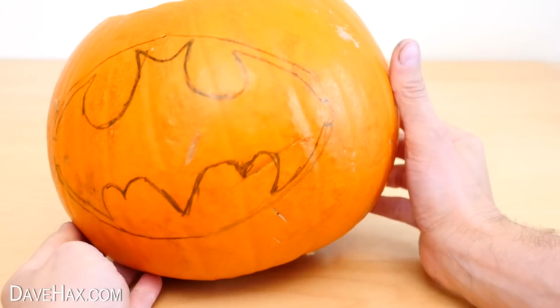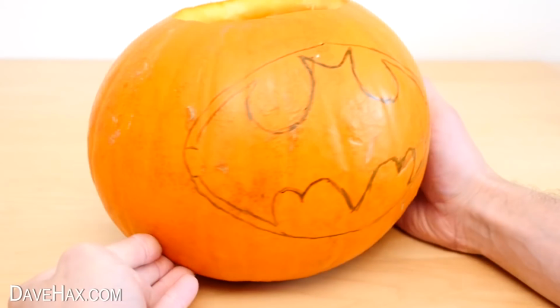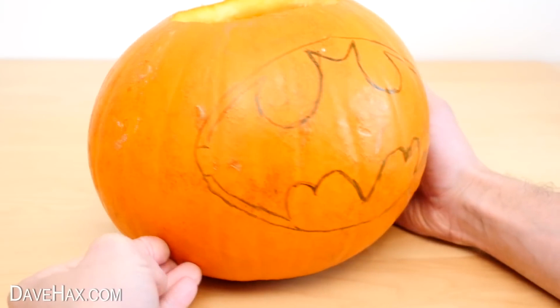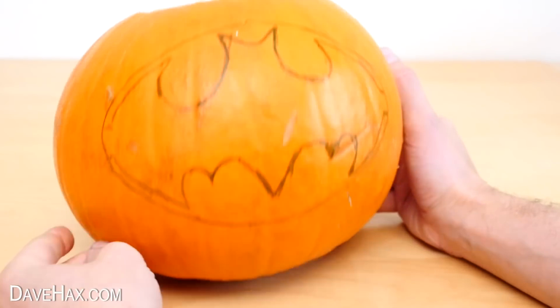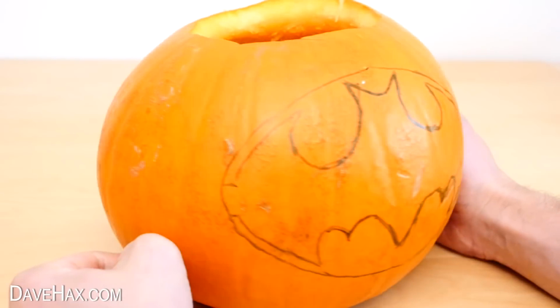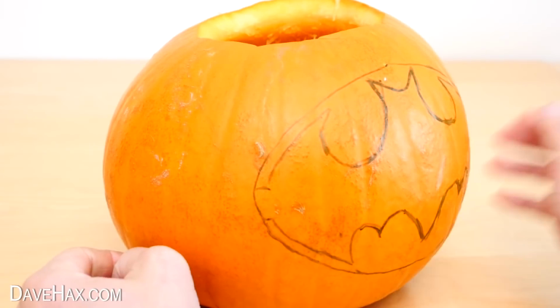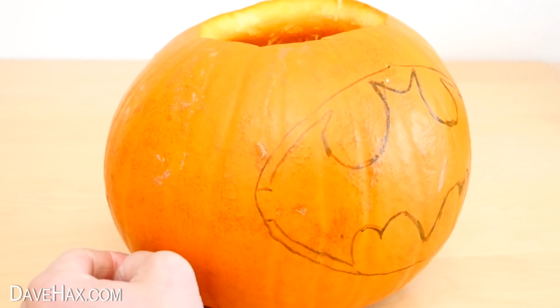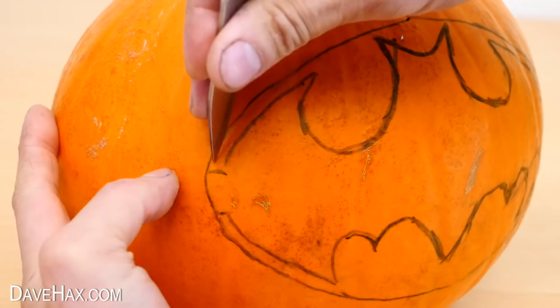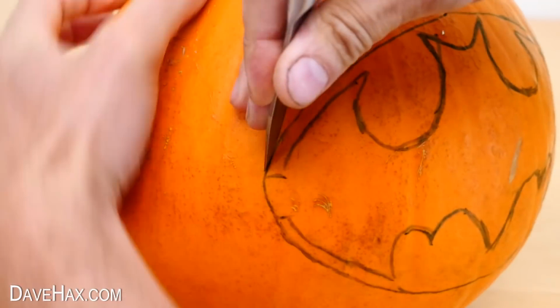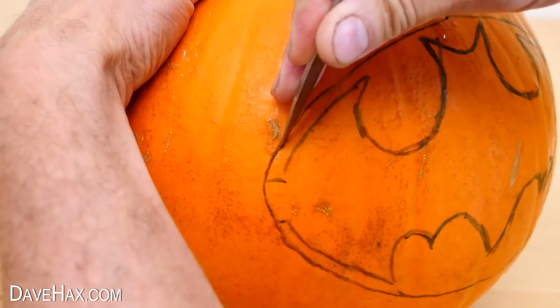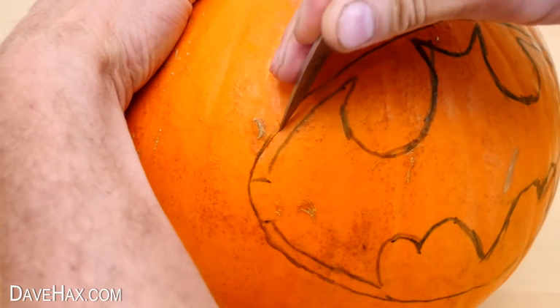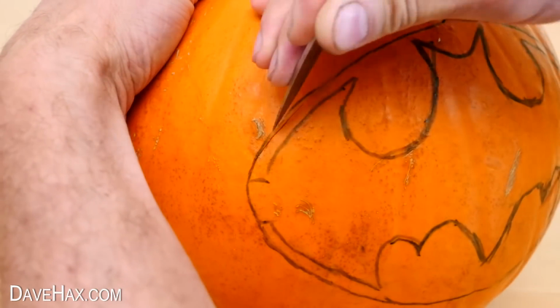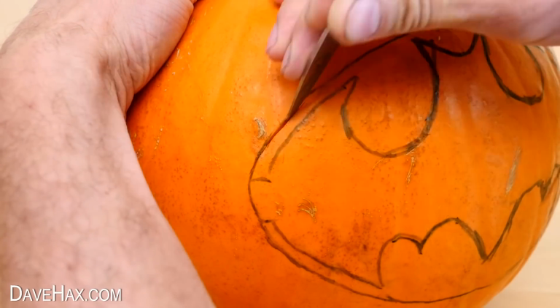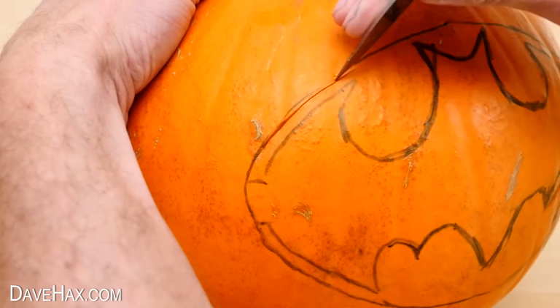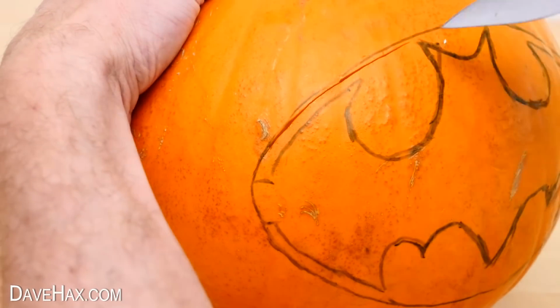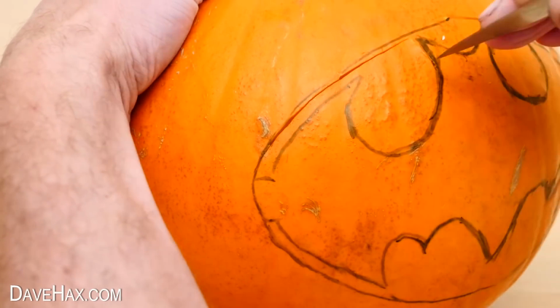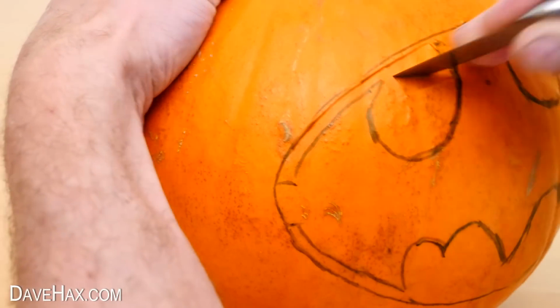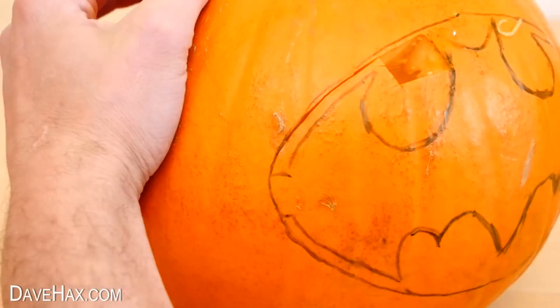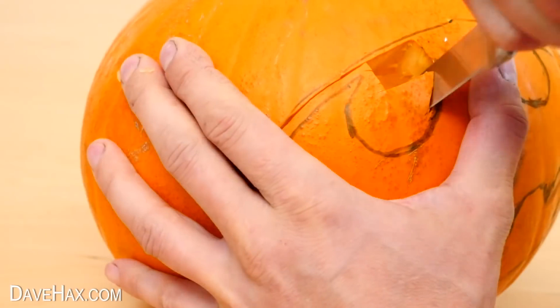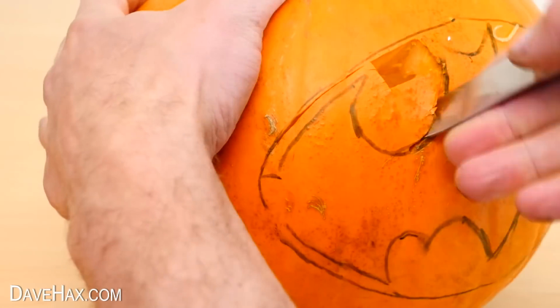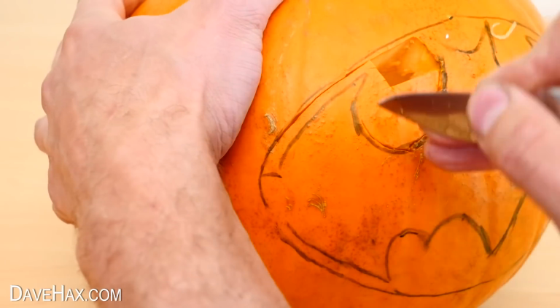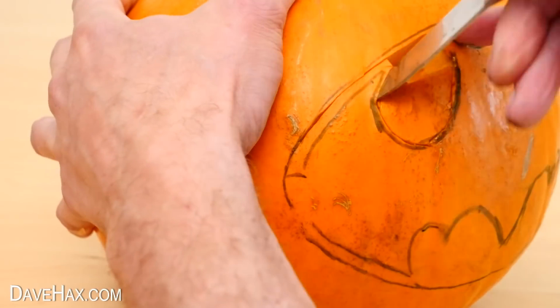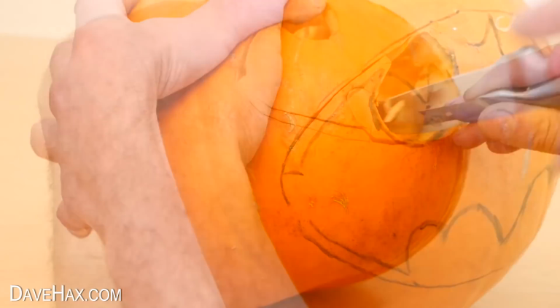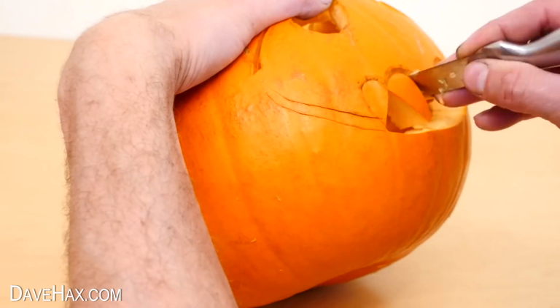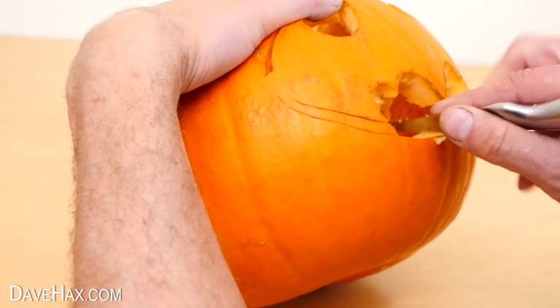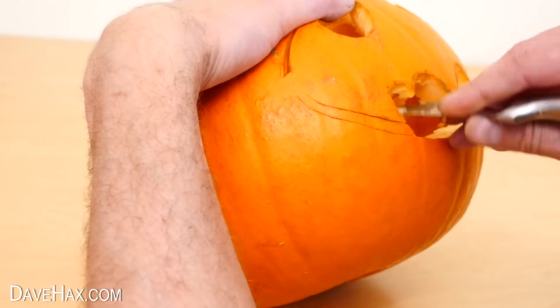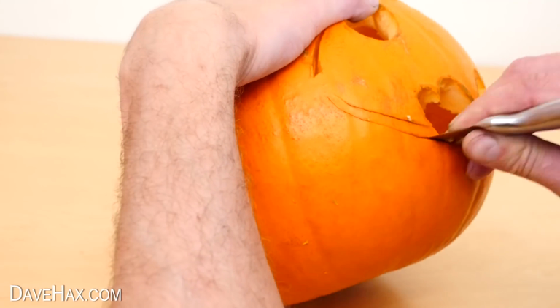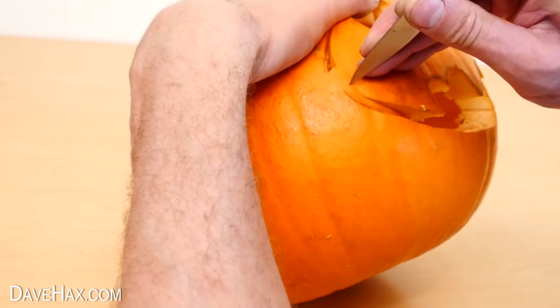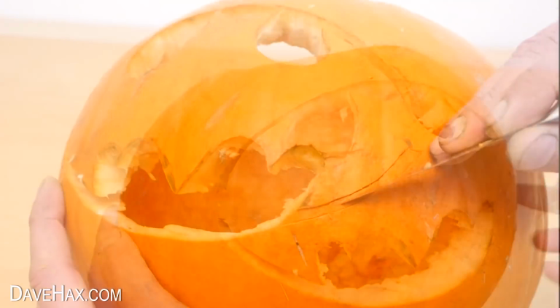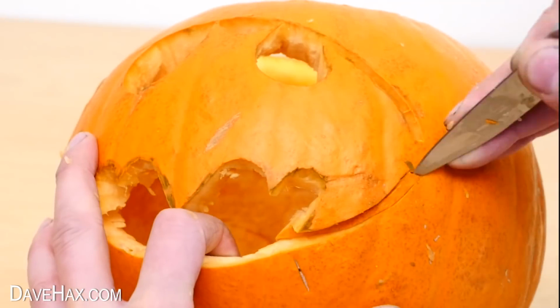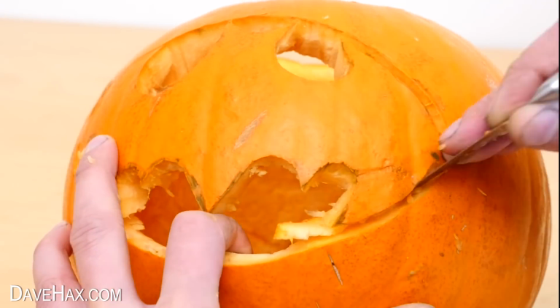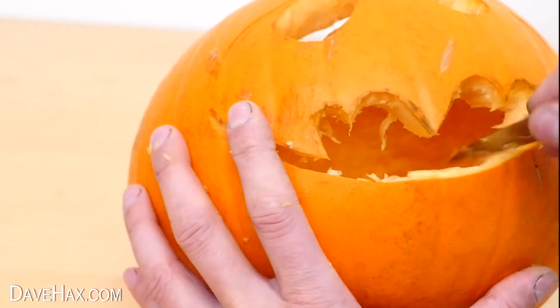Once you're happy with everything, start cutting it out. You do need to be very careful, as it is so intricate in places. So go steady and try to be as neat as possible. If you take your time, it should come out really well.